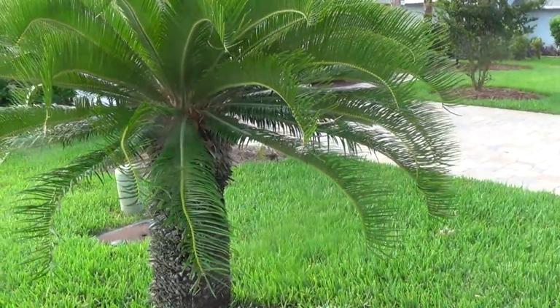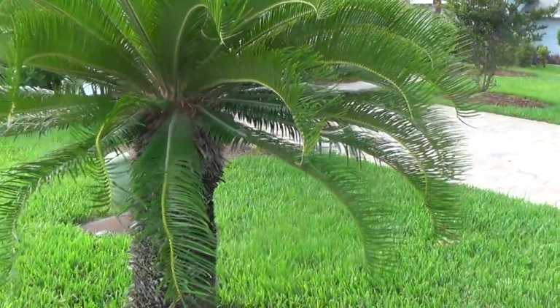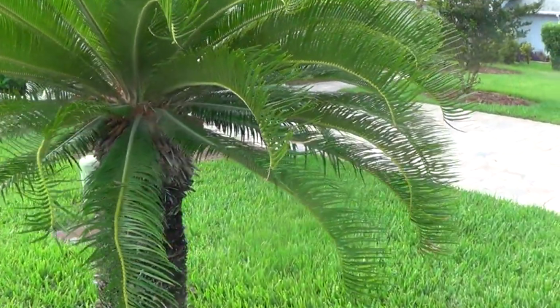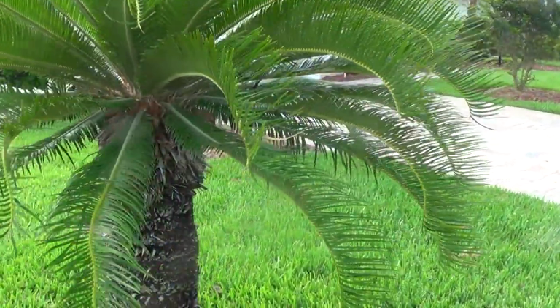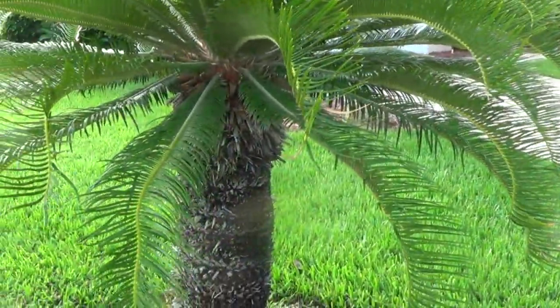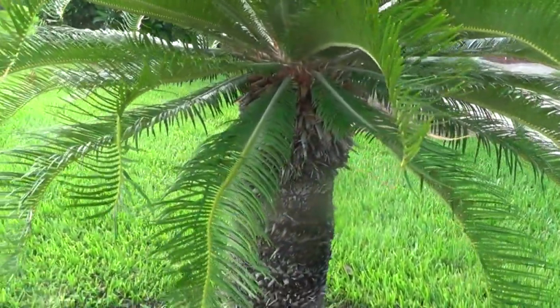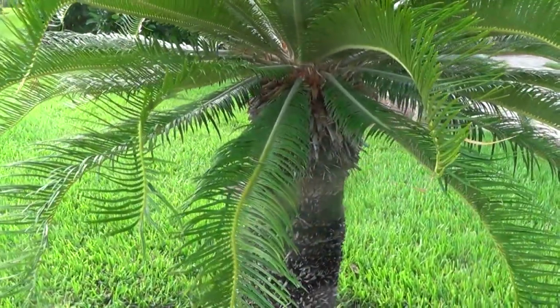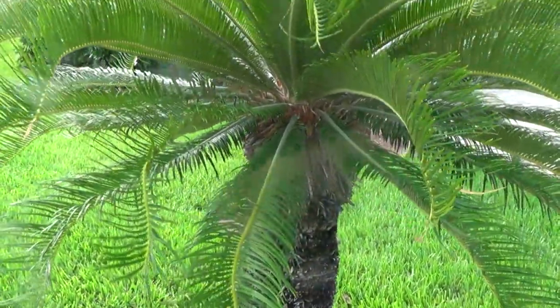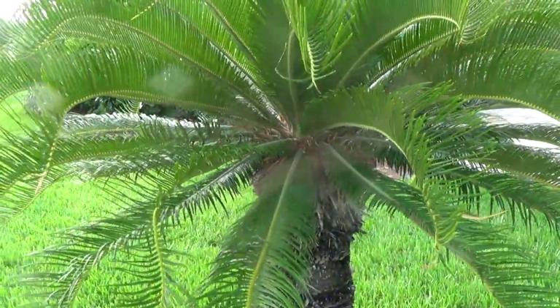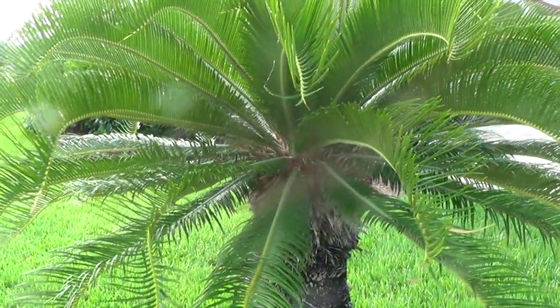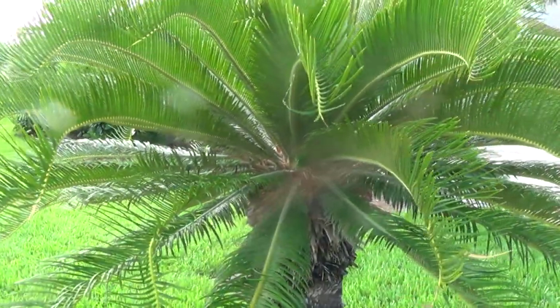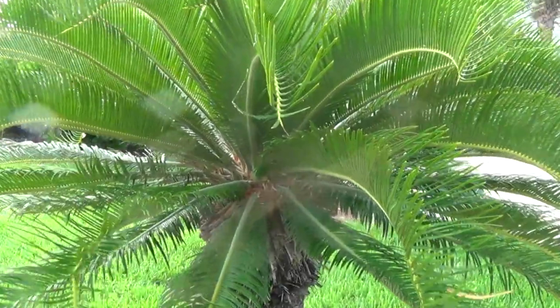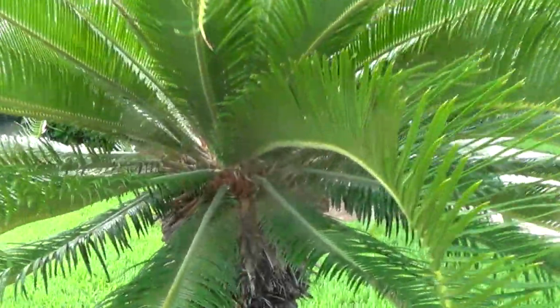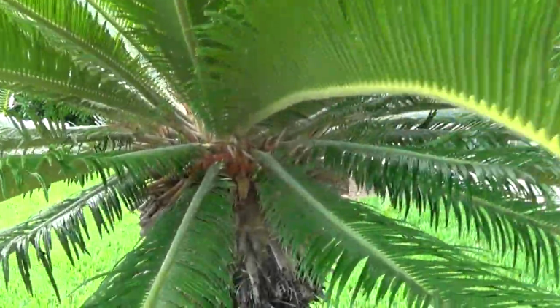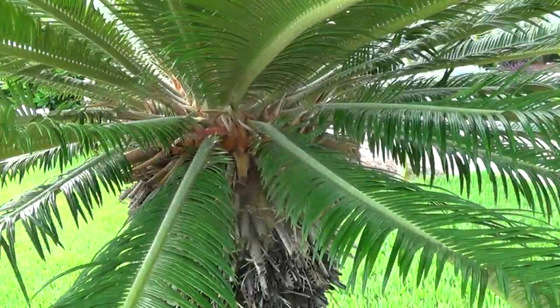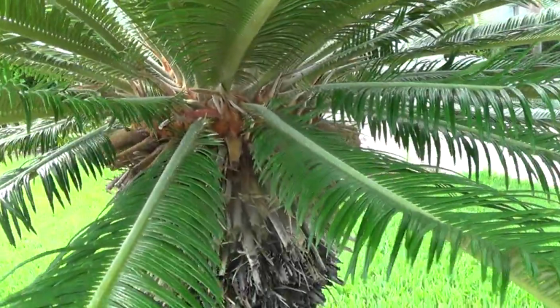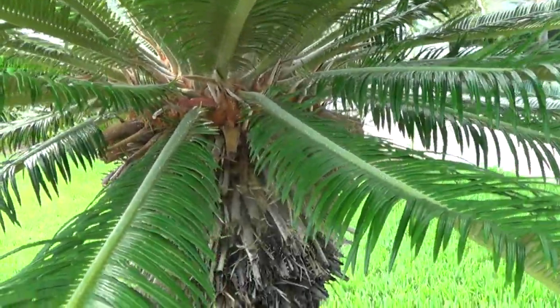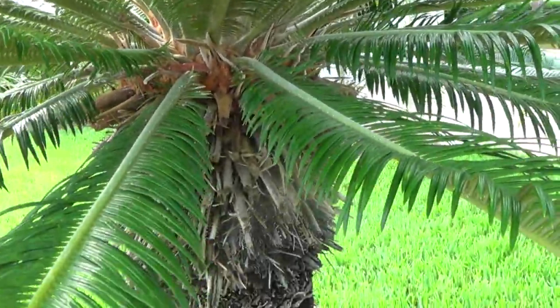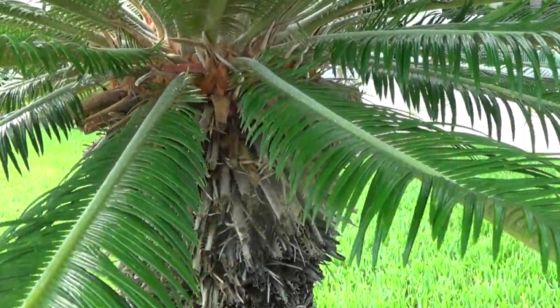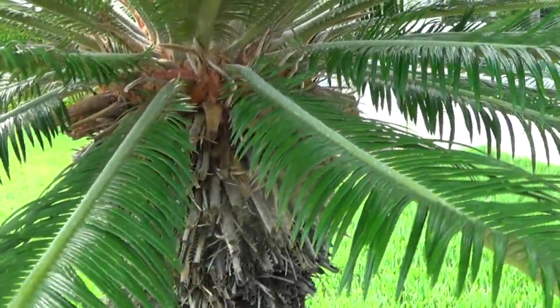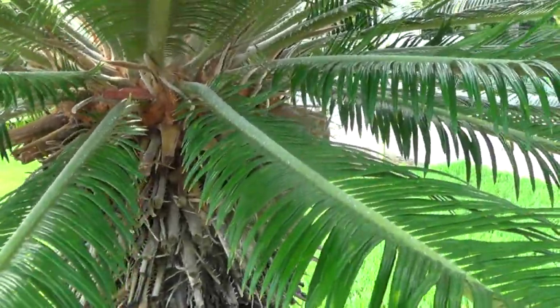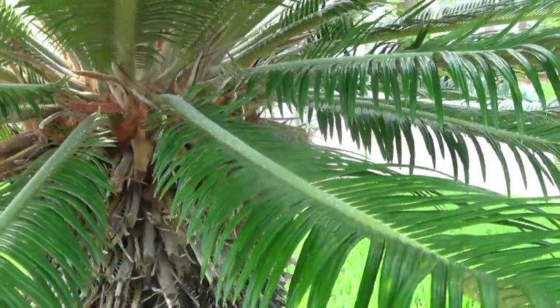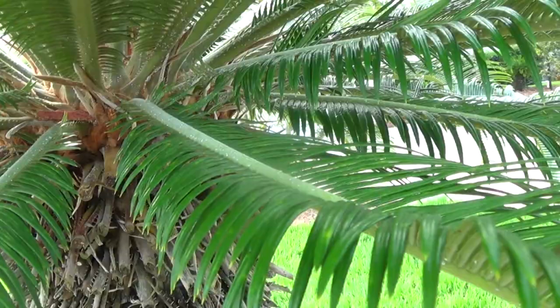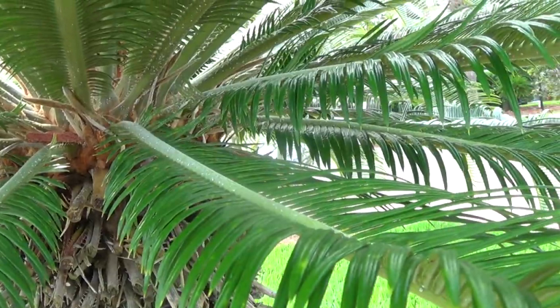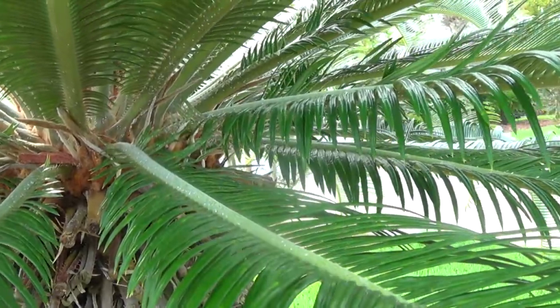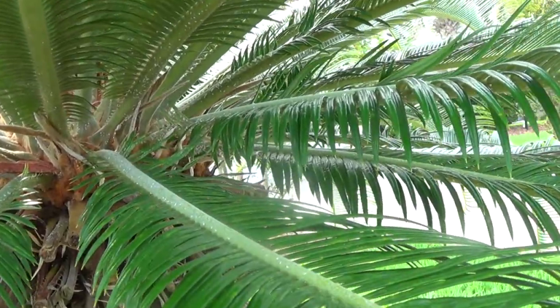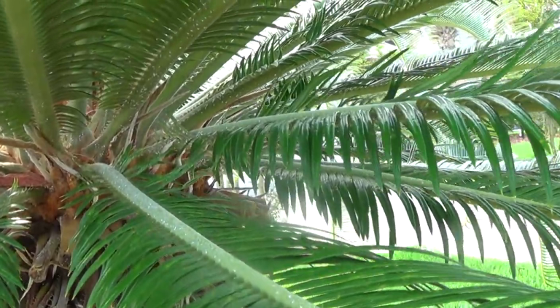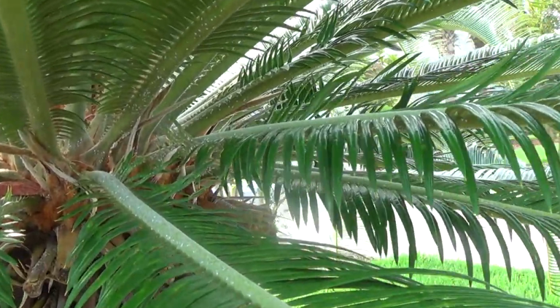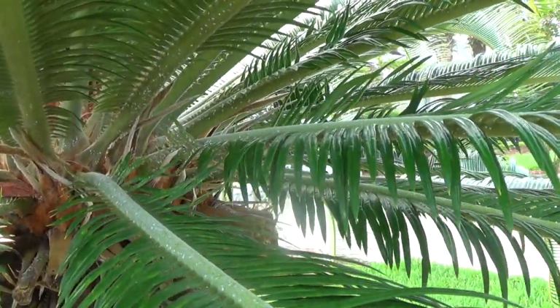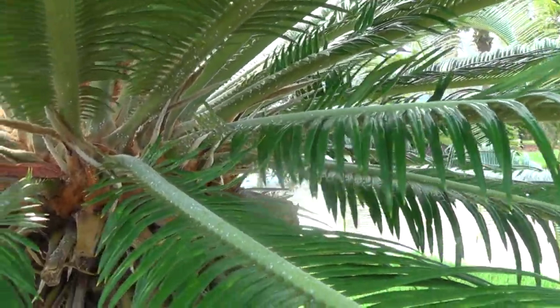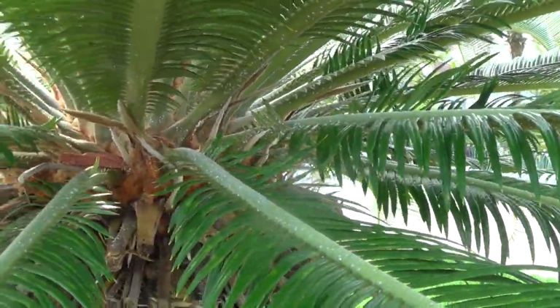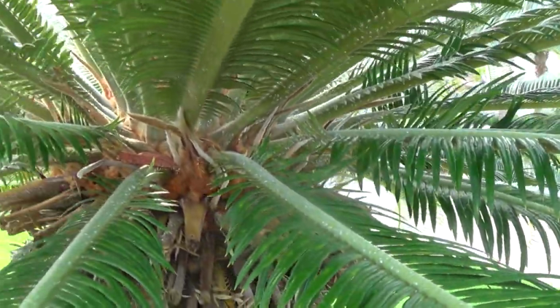Tony Hopcraft here, St. Augustine, Florida. Little update on the Sago Palm — this is the first one I did. I want you to look in closely in here. I'm not seeing any white scale, maybe some minute amounts possibly in there.